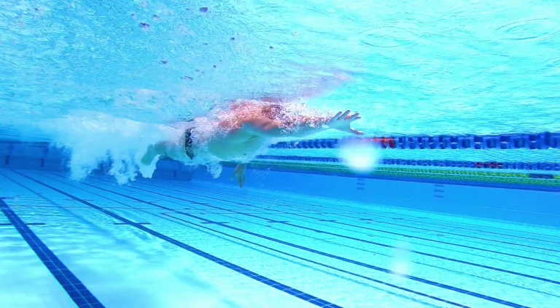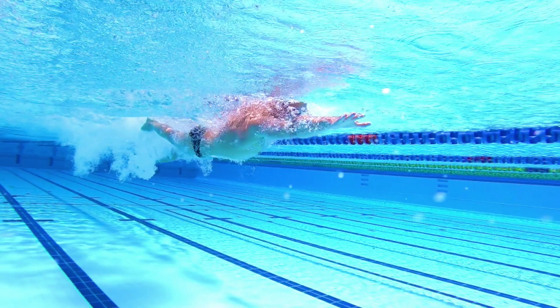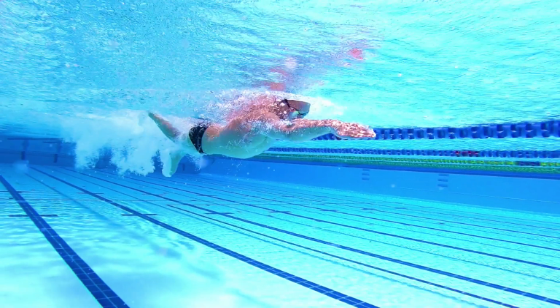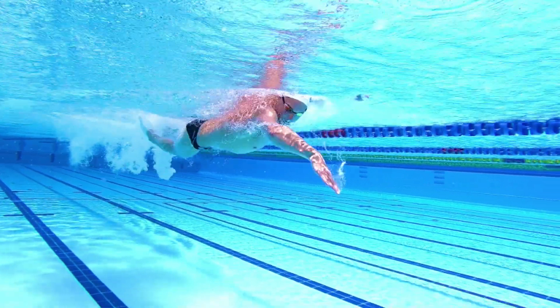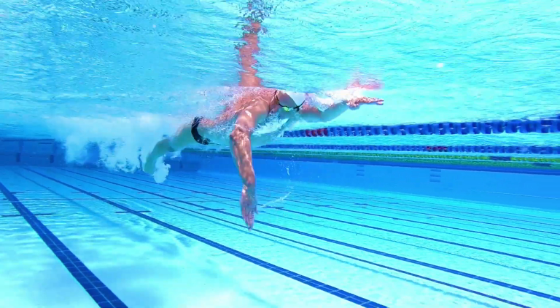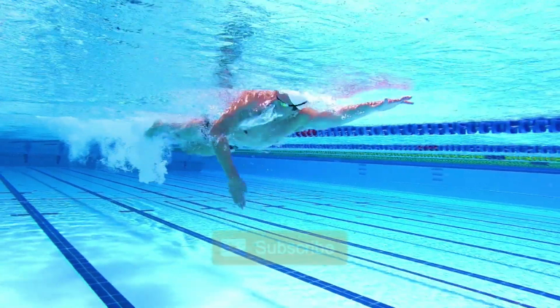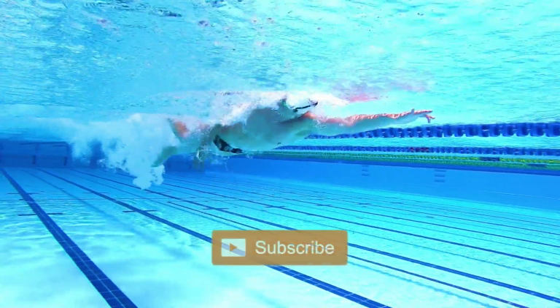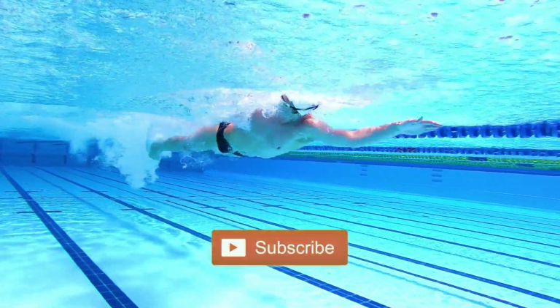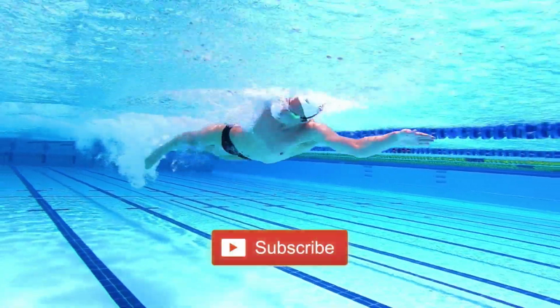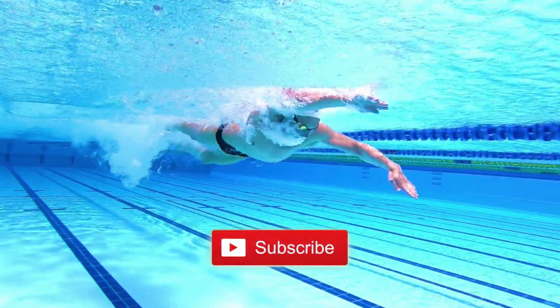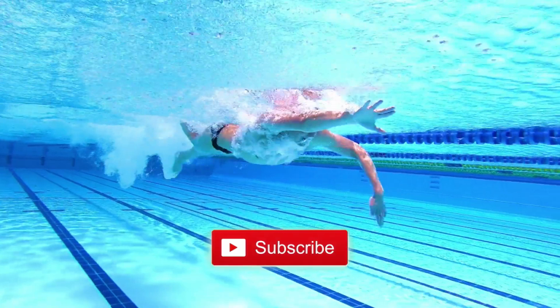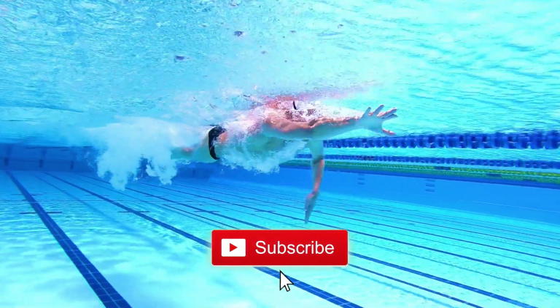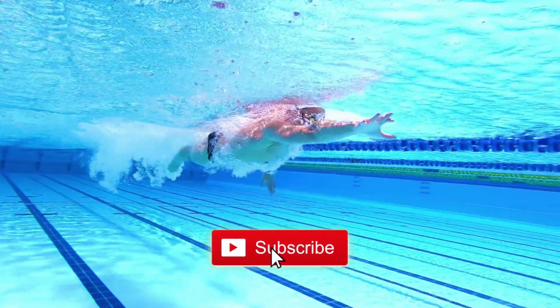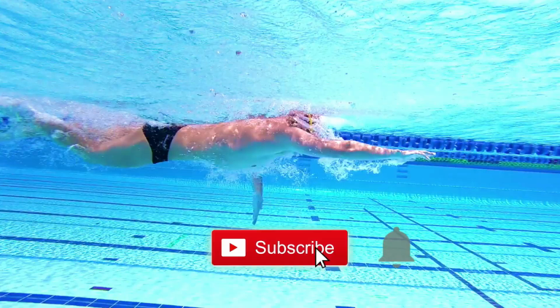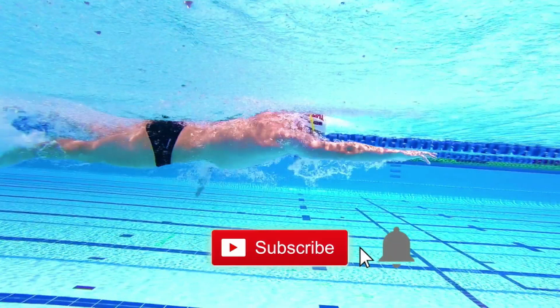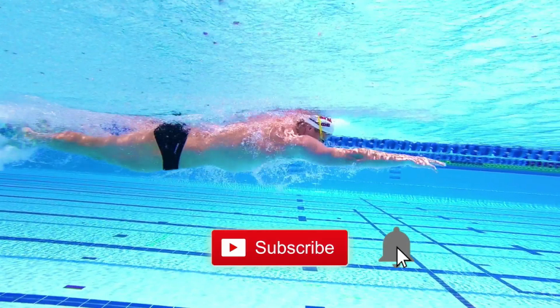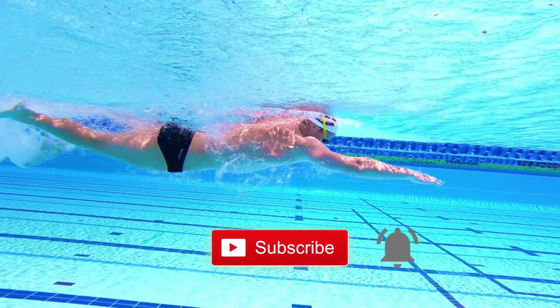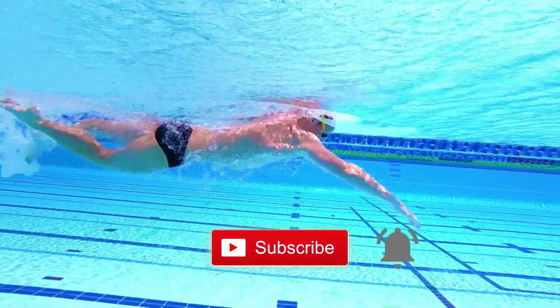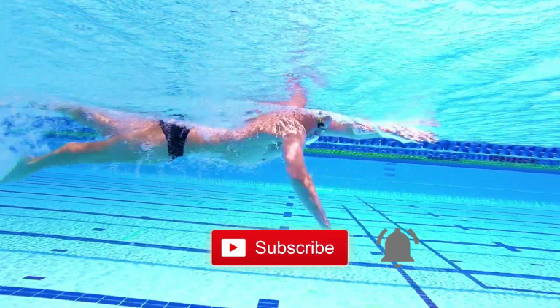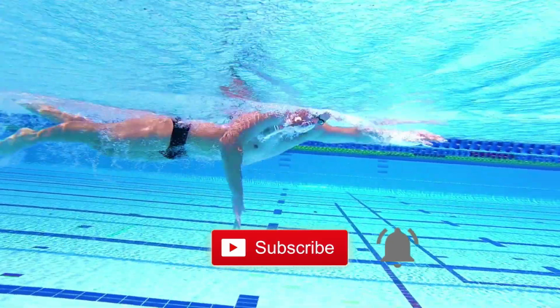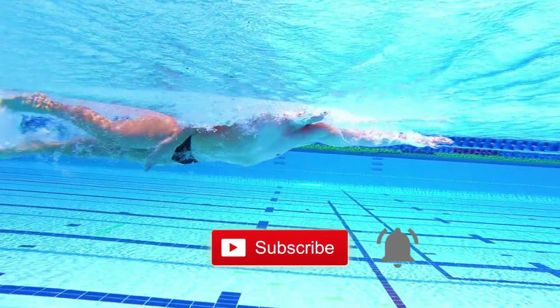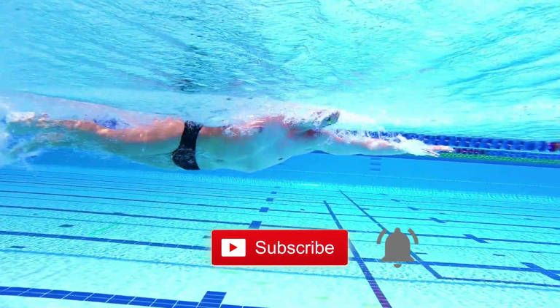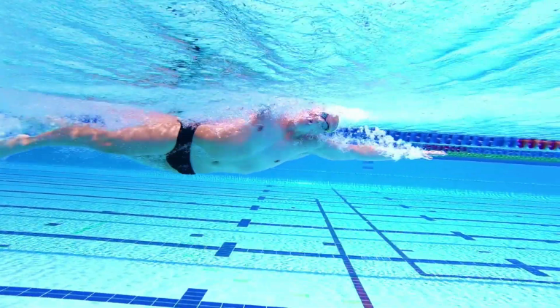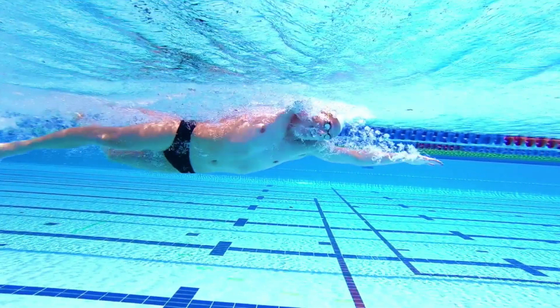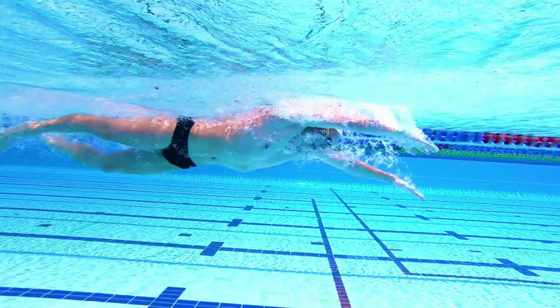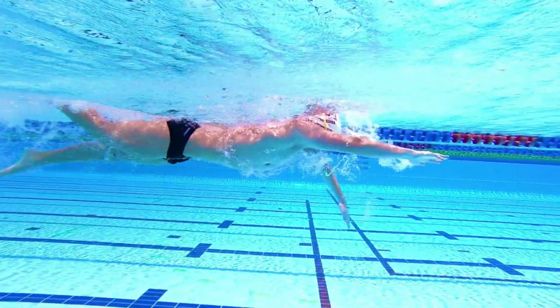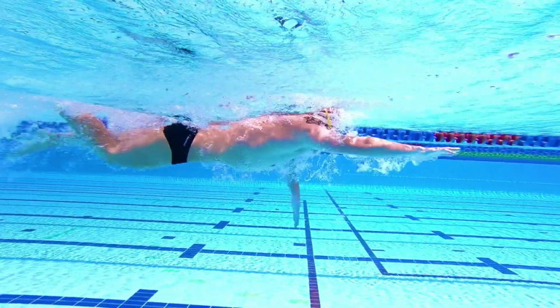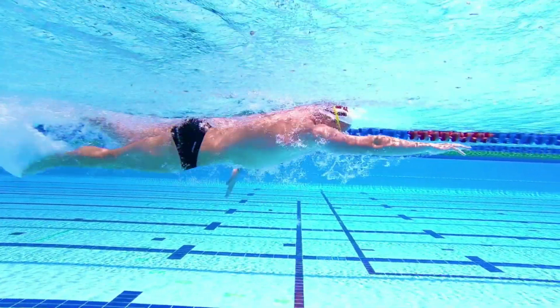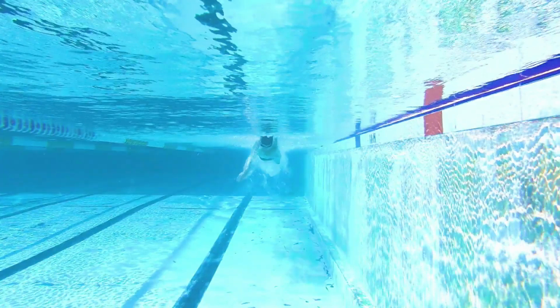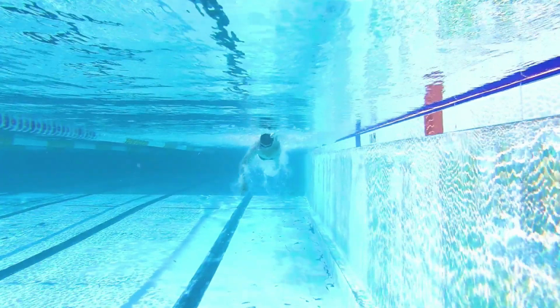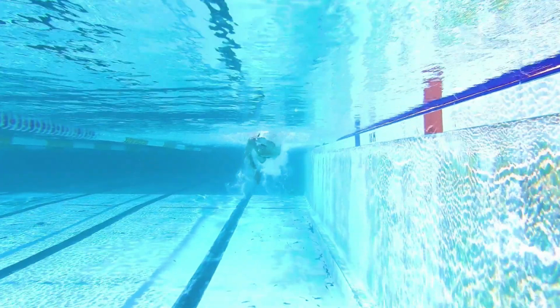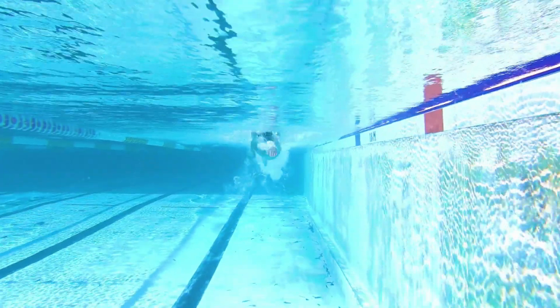Thanks for watching today's video. If you did enjoy it, make sure you like and subscribe to our channel and share it with someone who you think might benefit from the video. We'll be back on Friday with another Feedback Friday — we're going to analyse someone's stroke in detail. So we'll see you then.